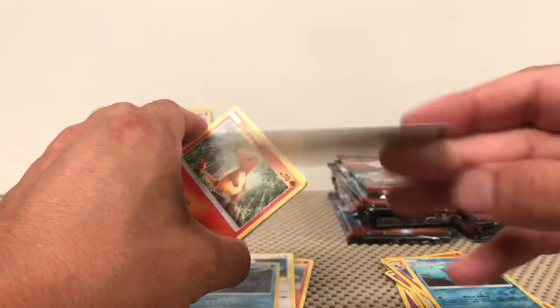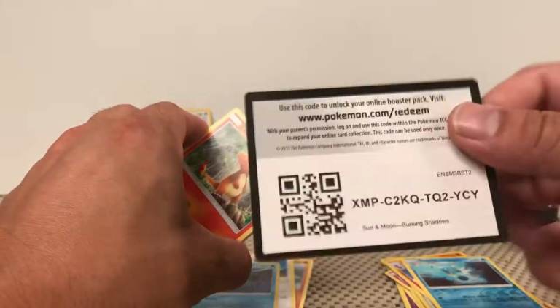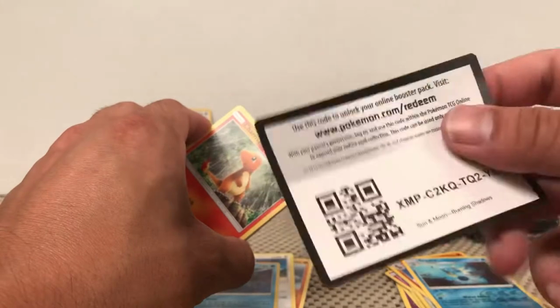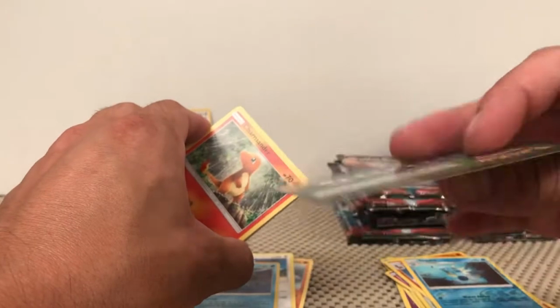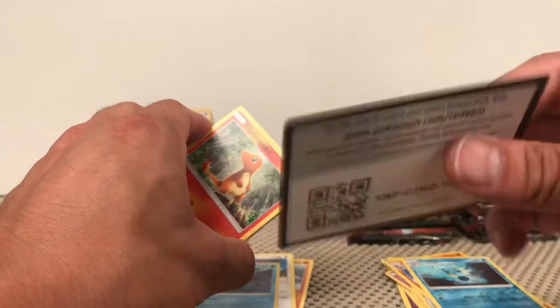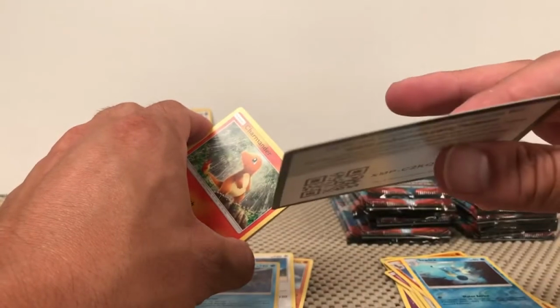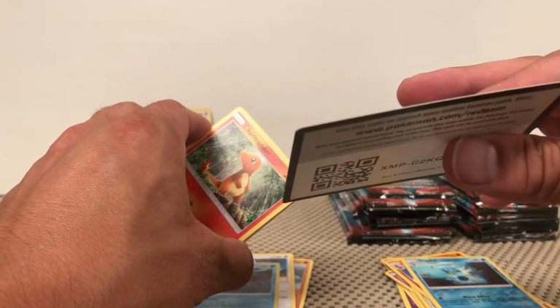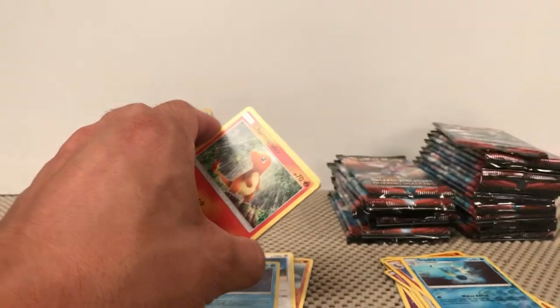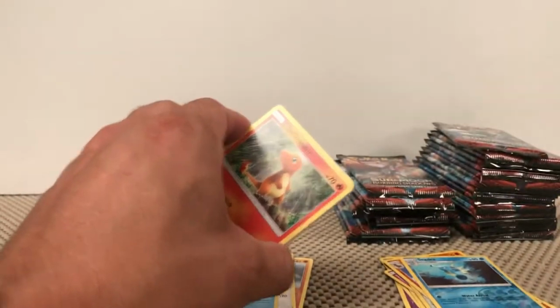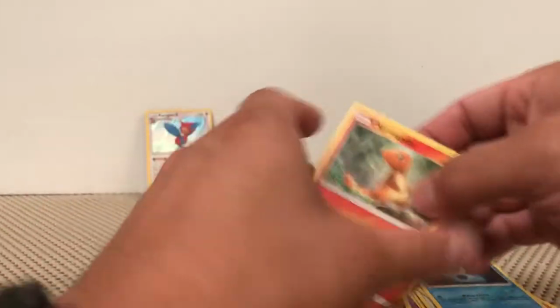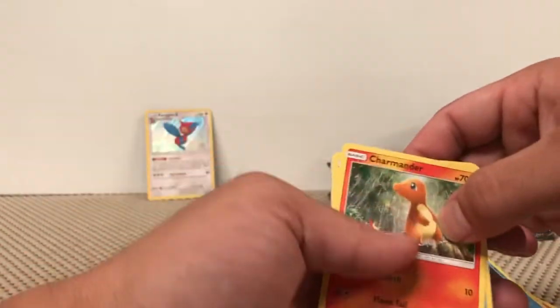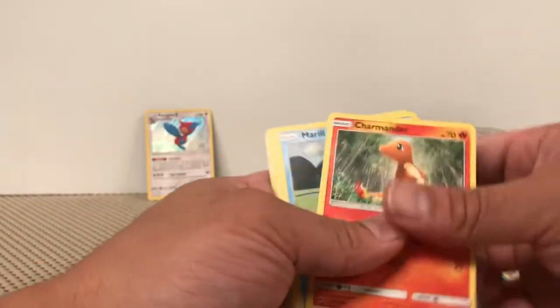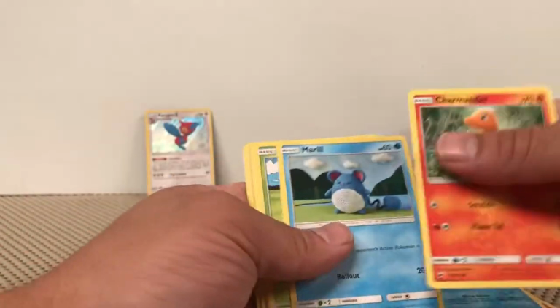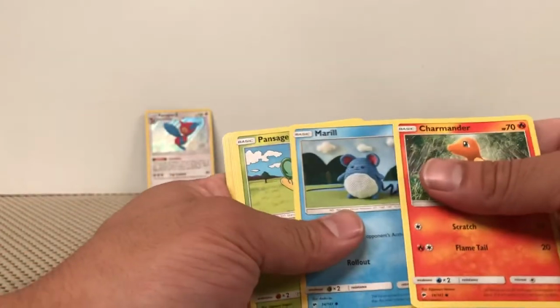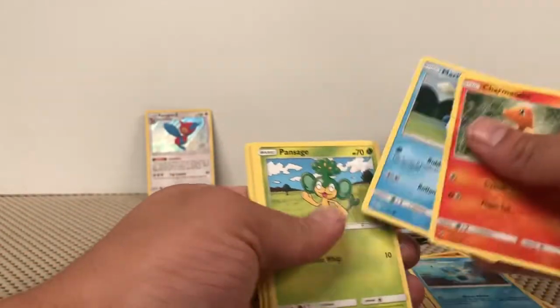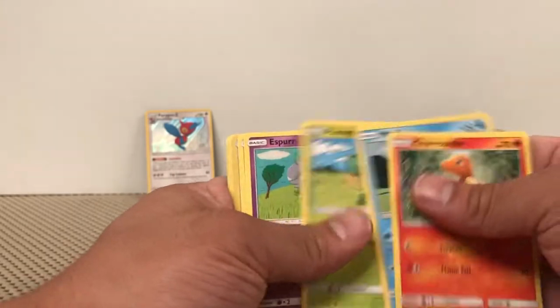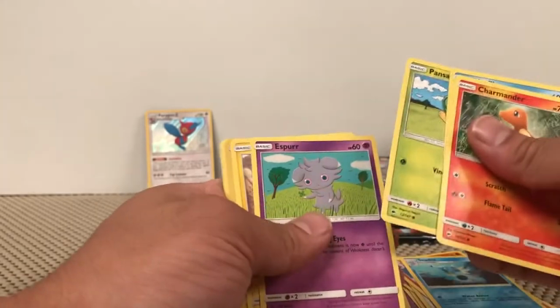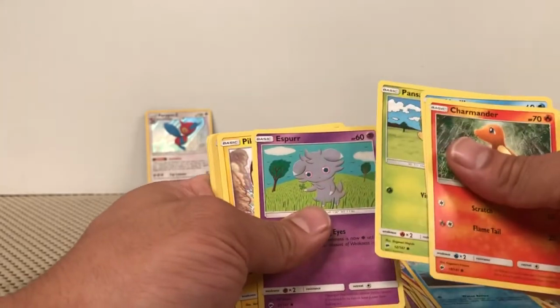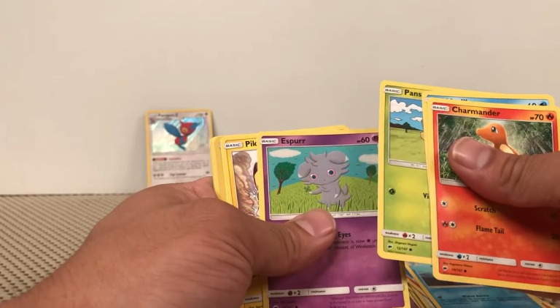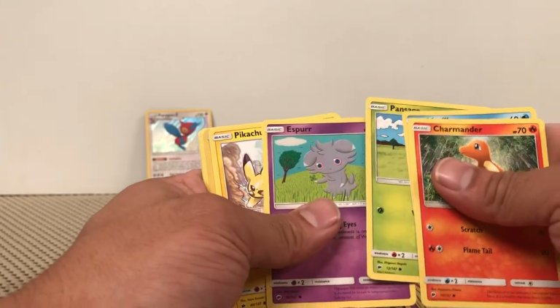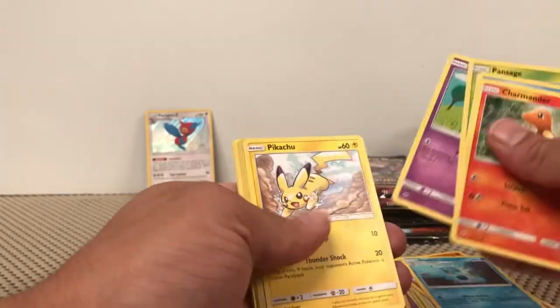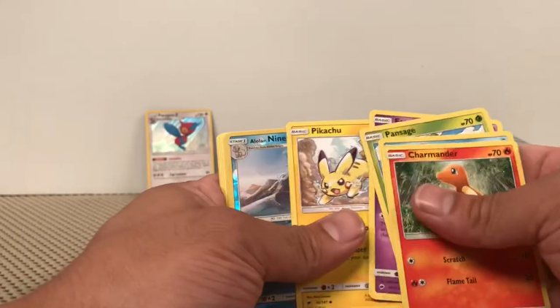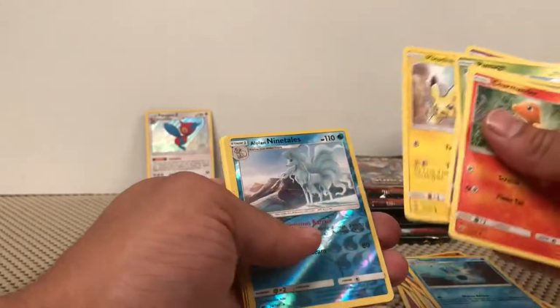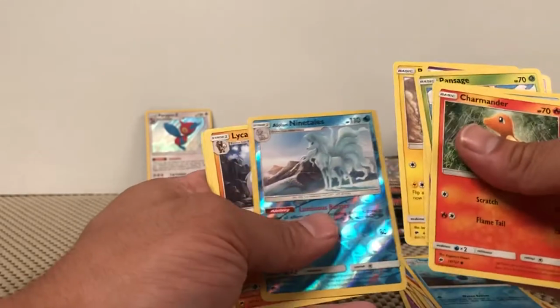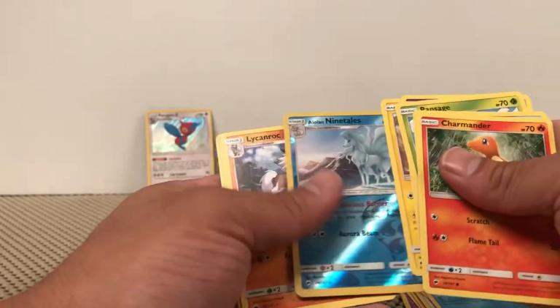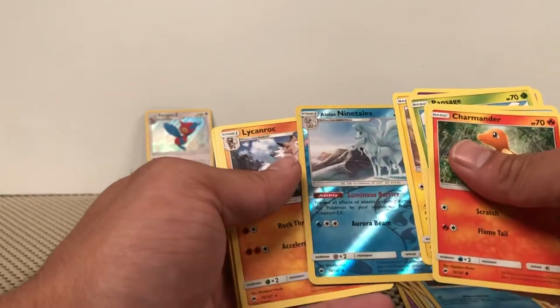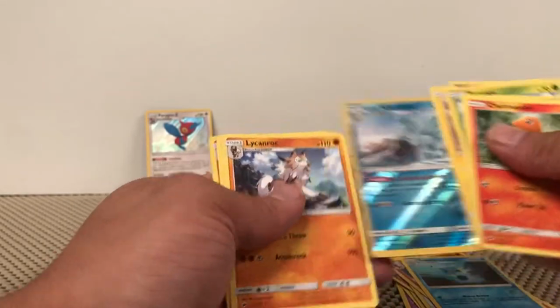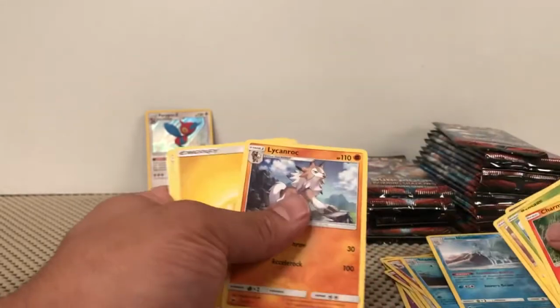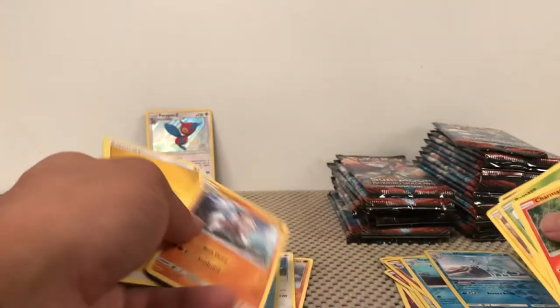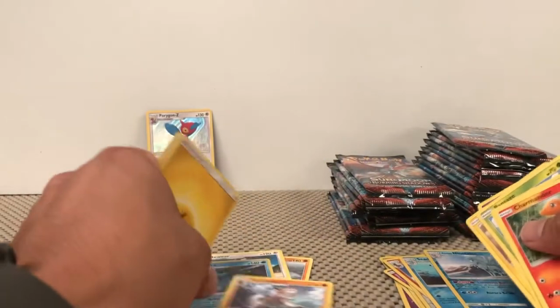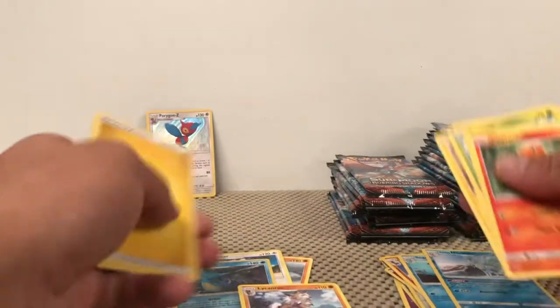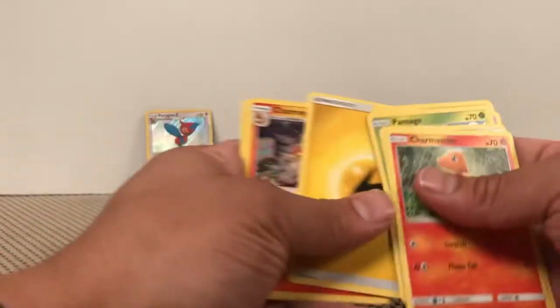Solid green. I can kind of feel the difference — these ones are a bit thicker. Meryl, Pan Sage, Esper, Pikachu, a Lonely Ninetales Reverse, and a Lycanroc non-holographic rare.